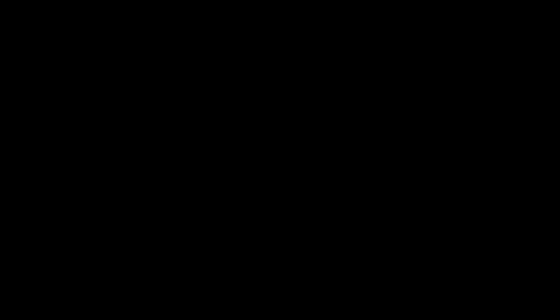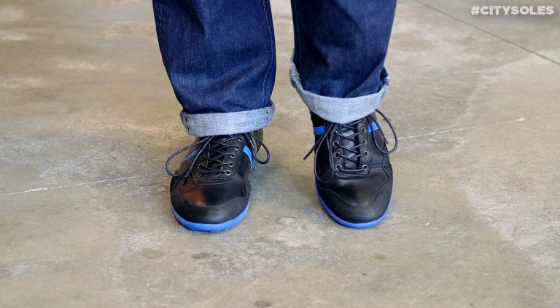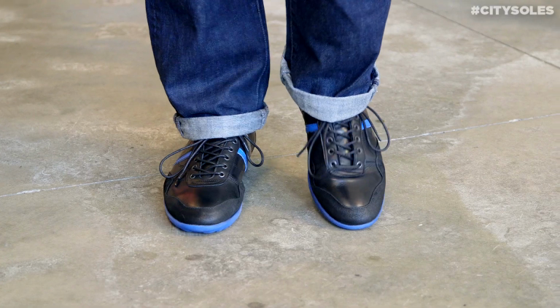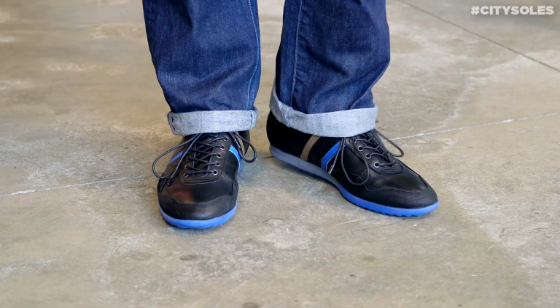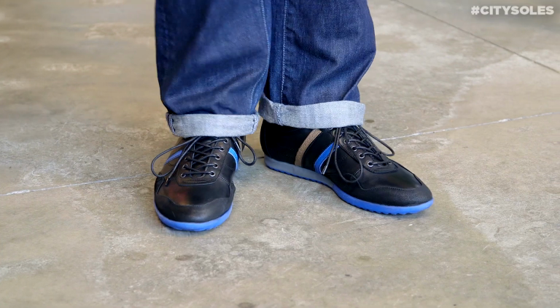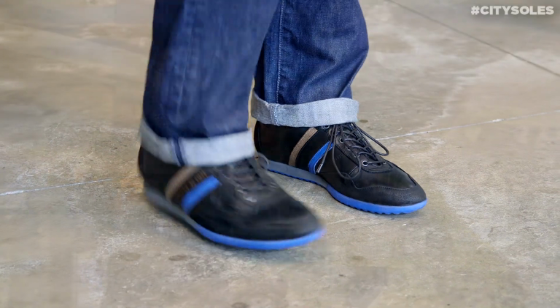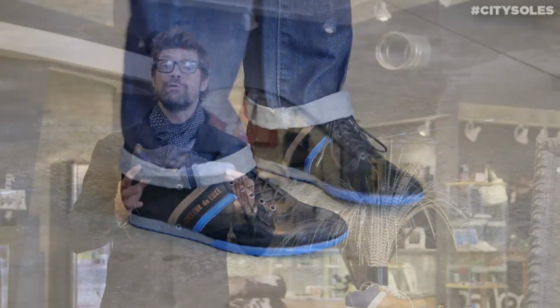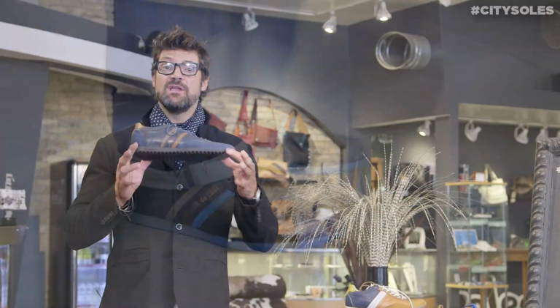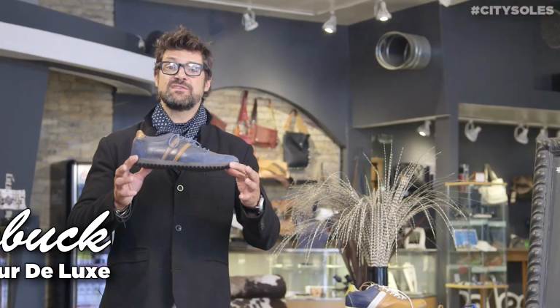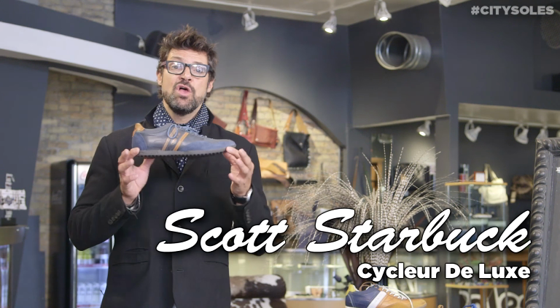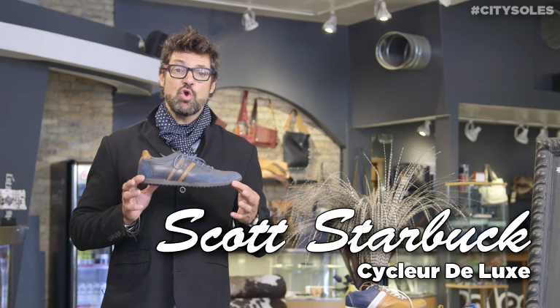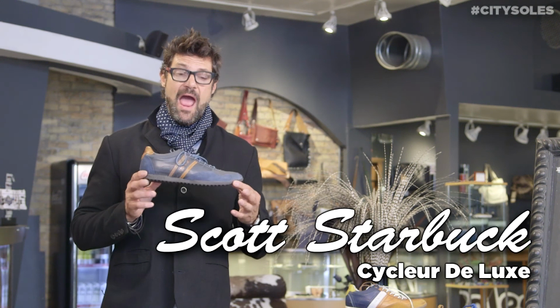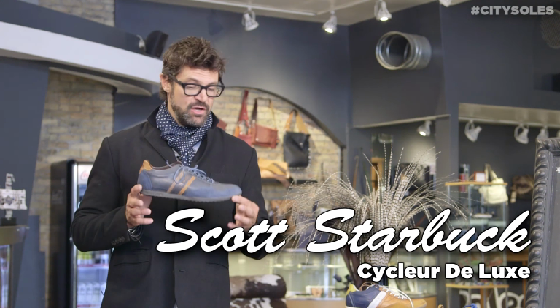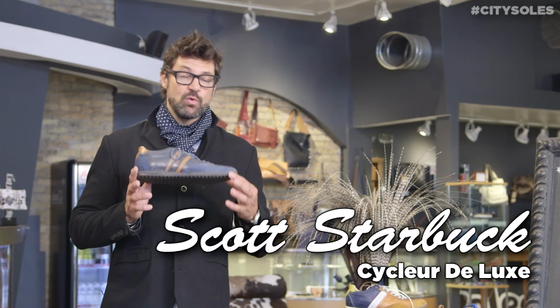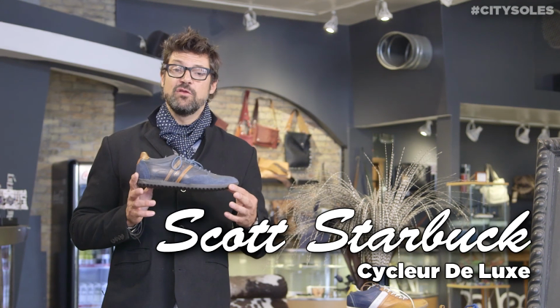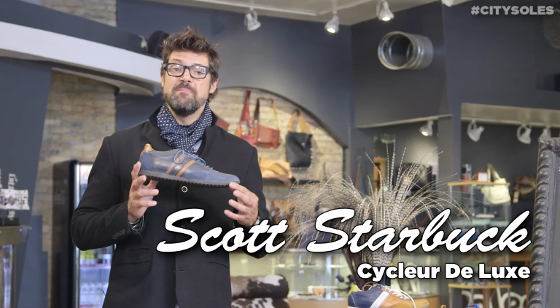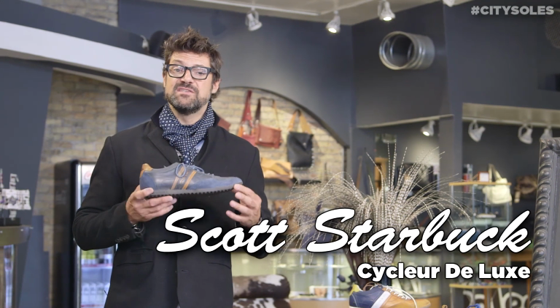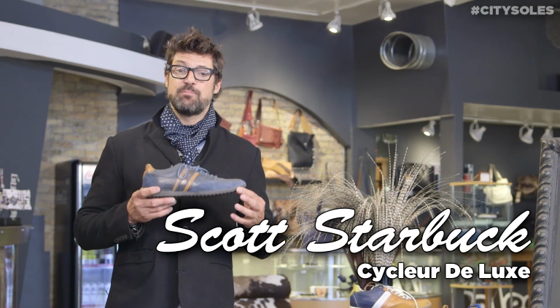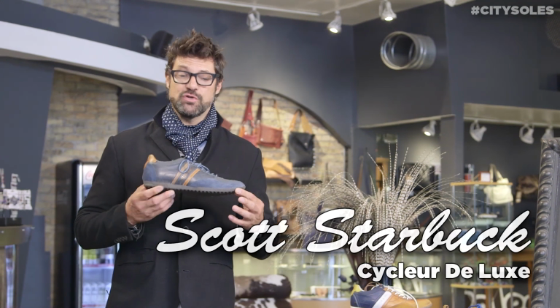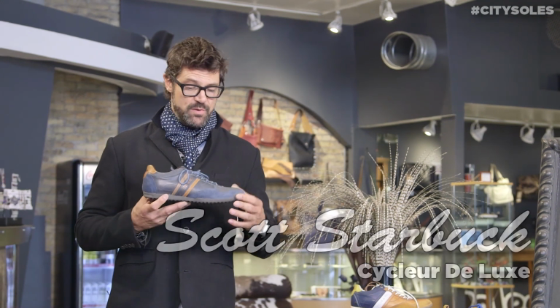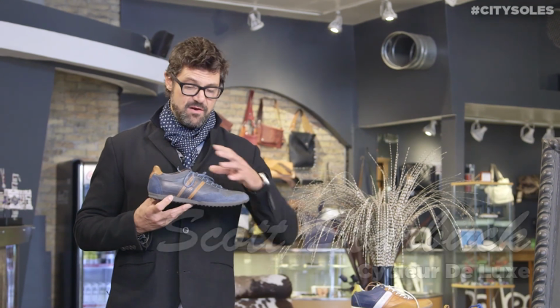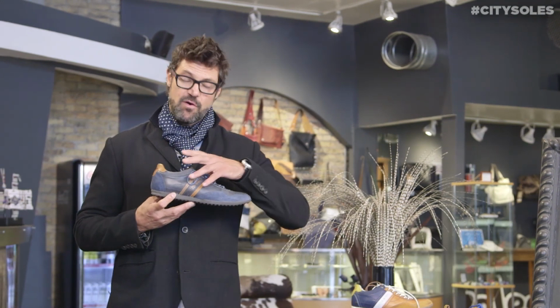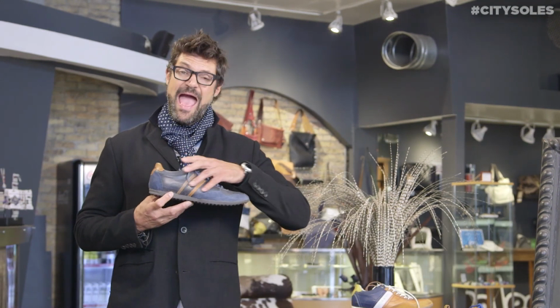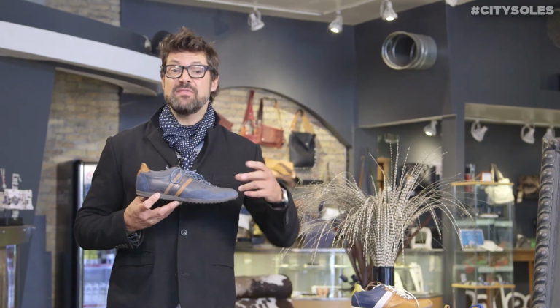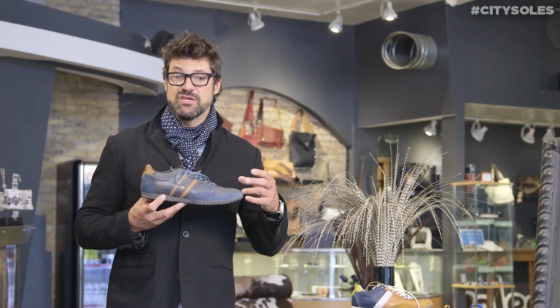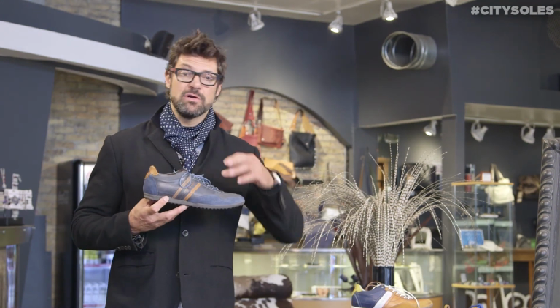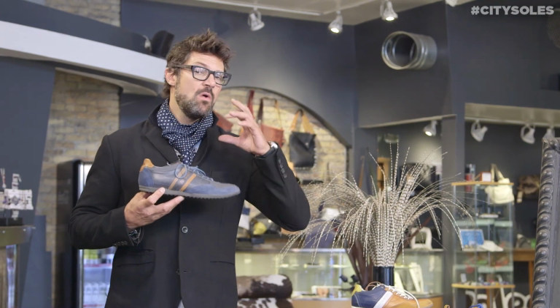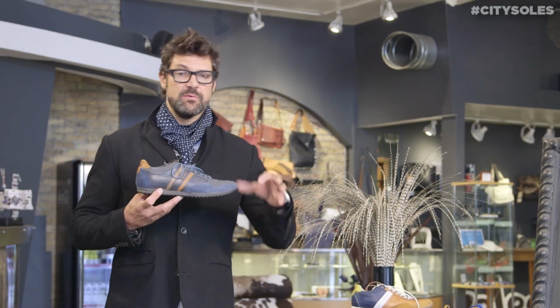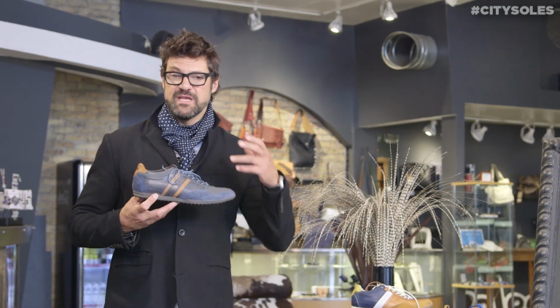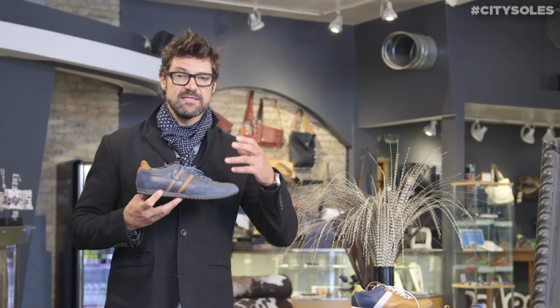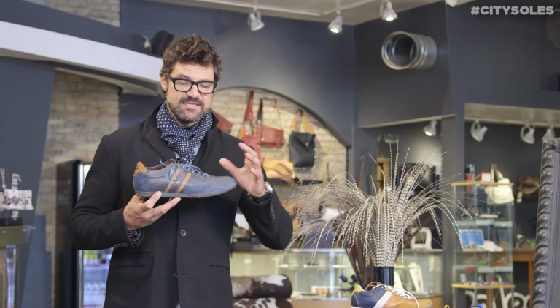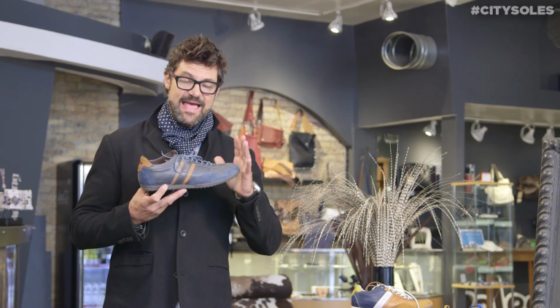Hey guys, this is a Cycour Deluxe Crash. Great little men's sports shoe here for athleisure — wear it with jeans and things like that.